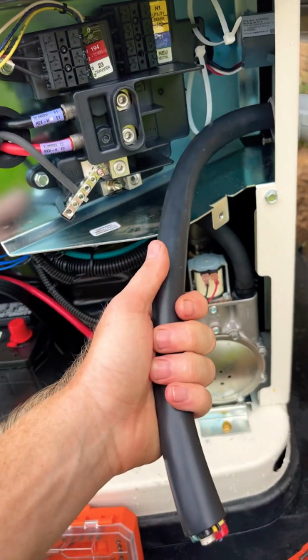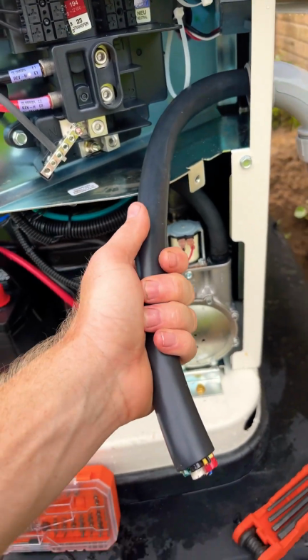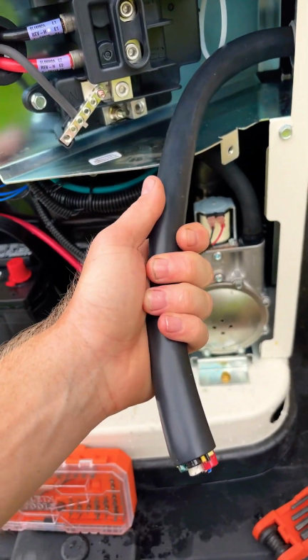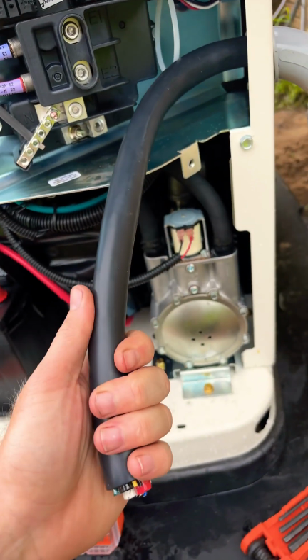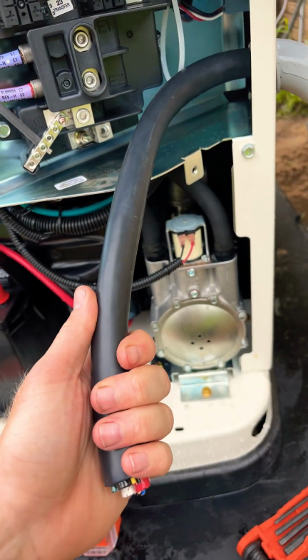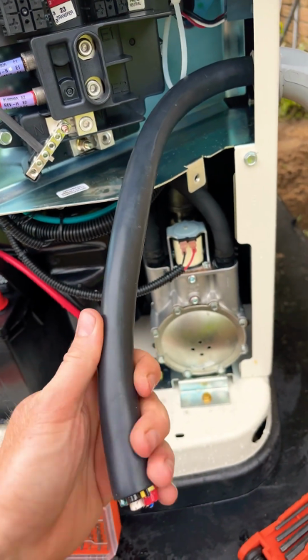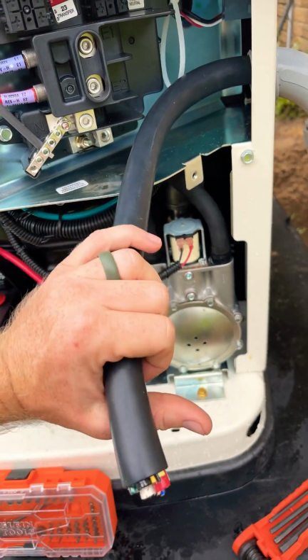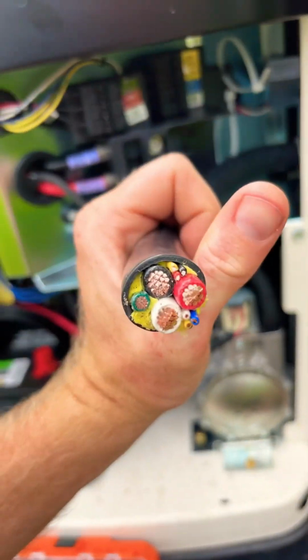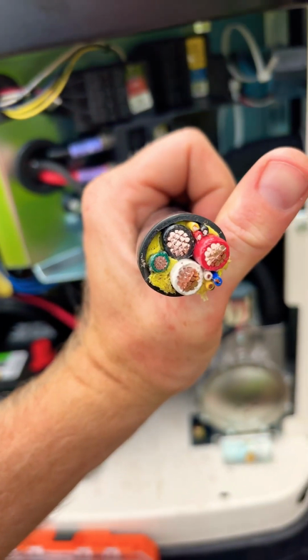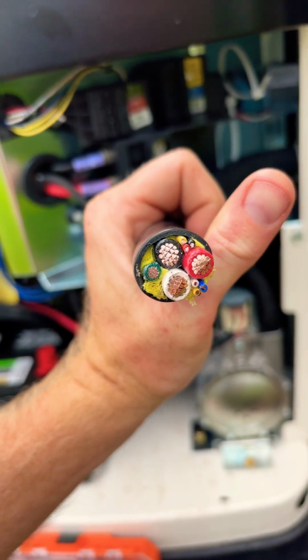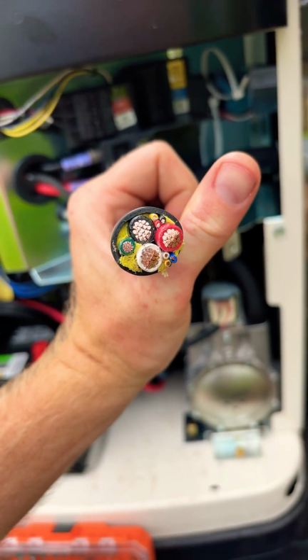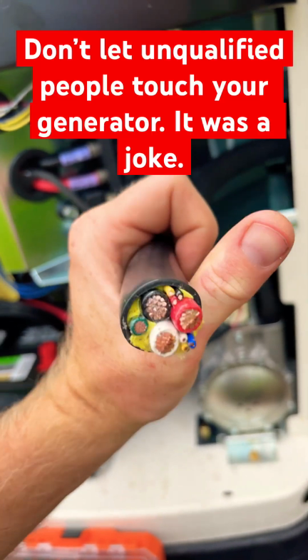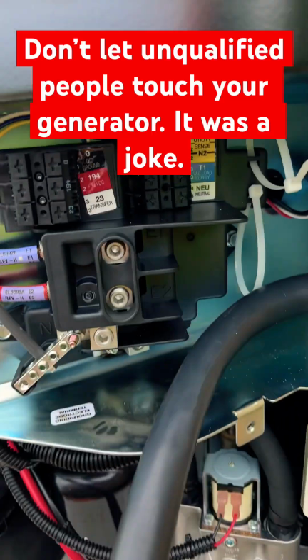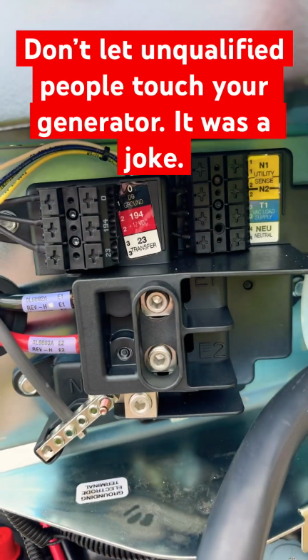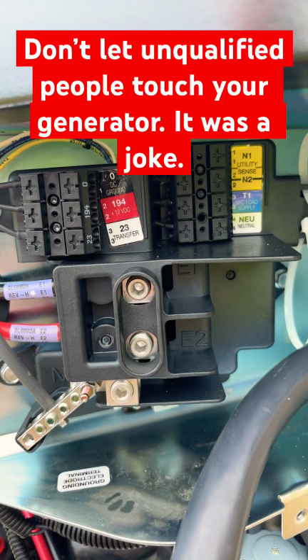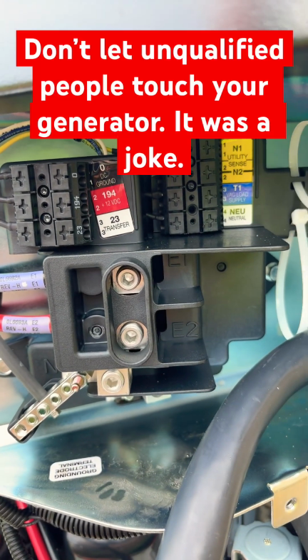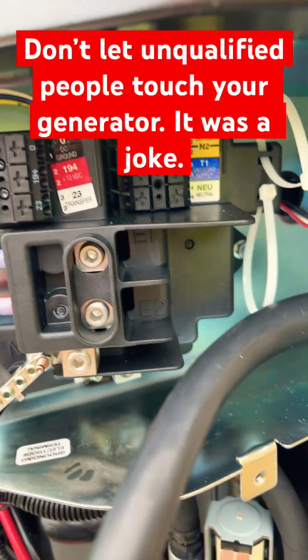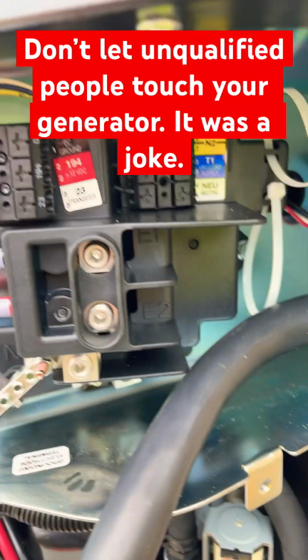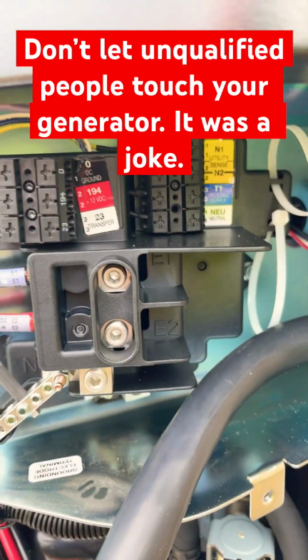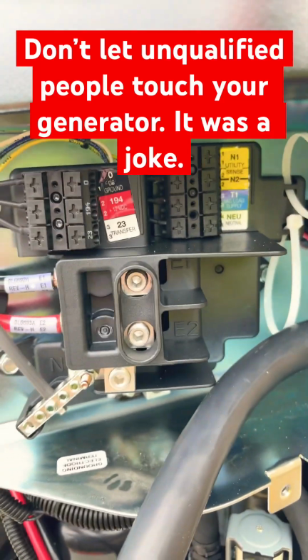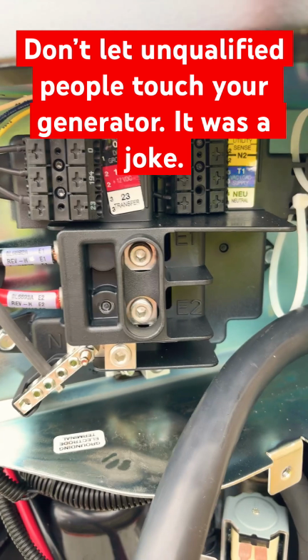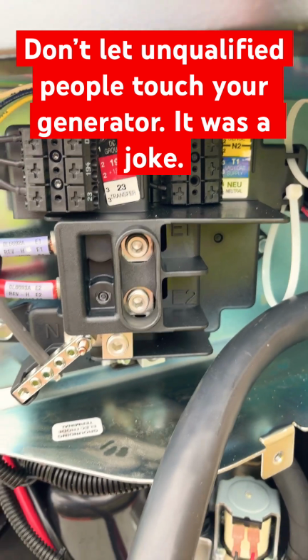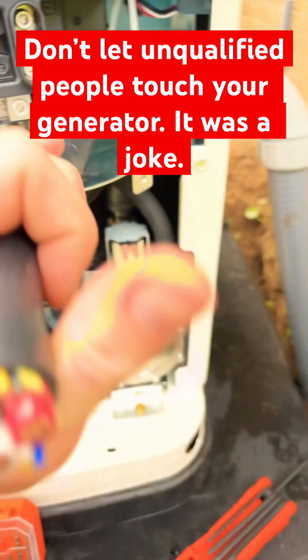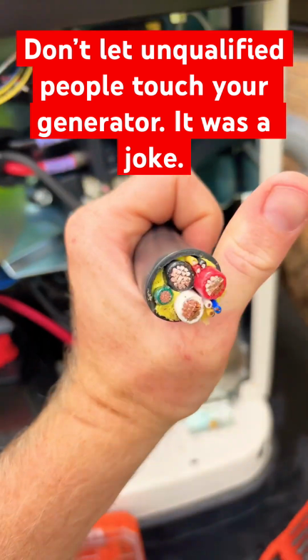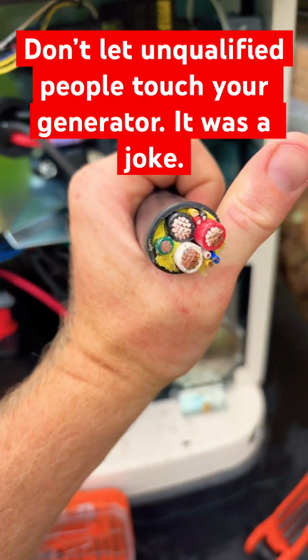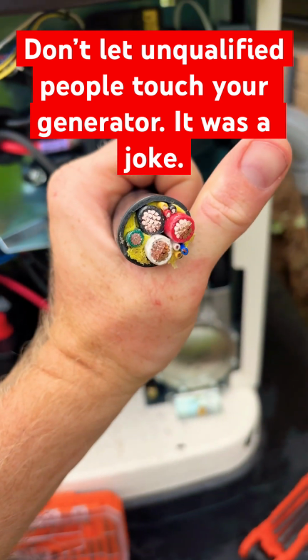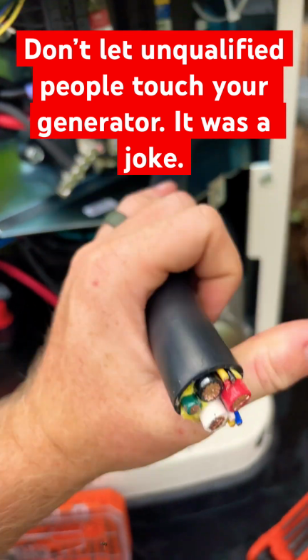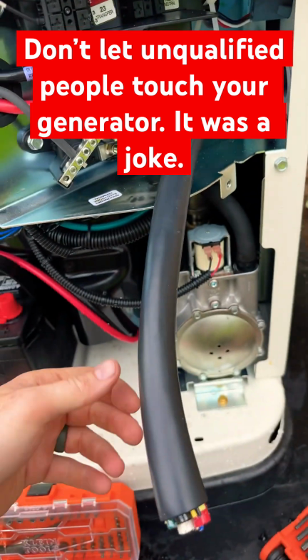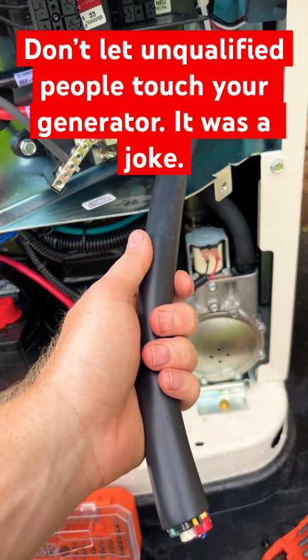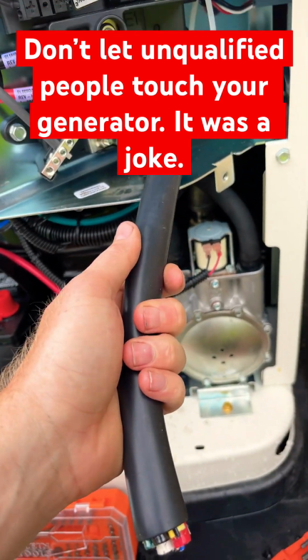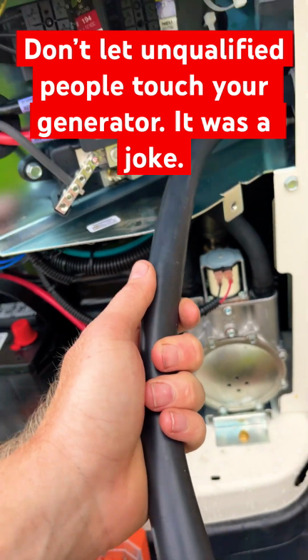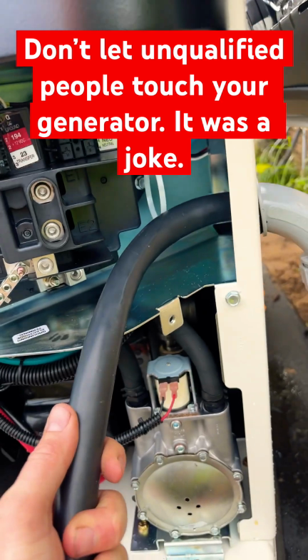The sheathing is direct burial rated and sunlight resistant, and they've color-coded the control cables to match the control stickers in the generator, so that even unqualified people can terminate their wires correctly.